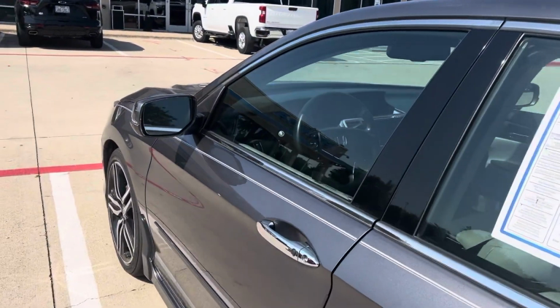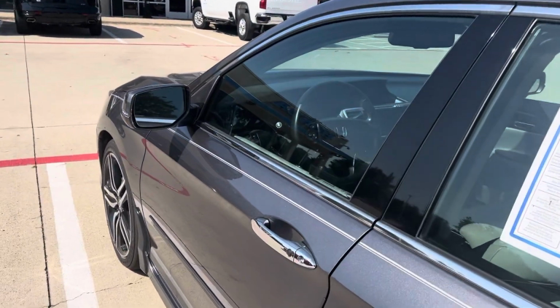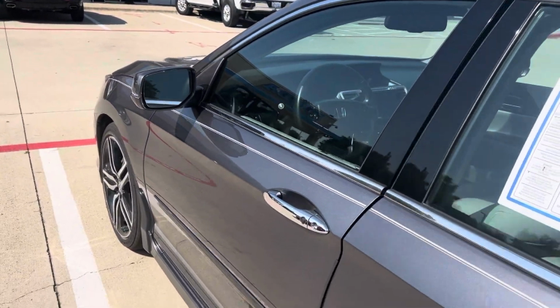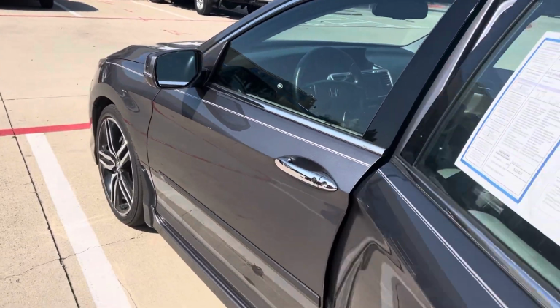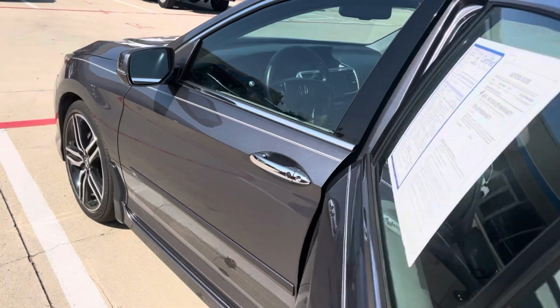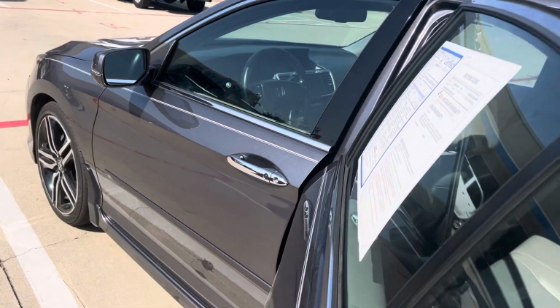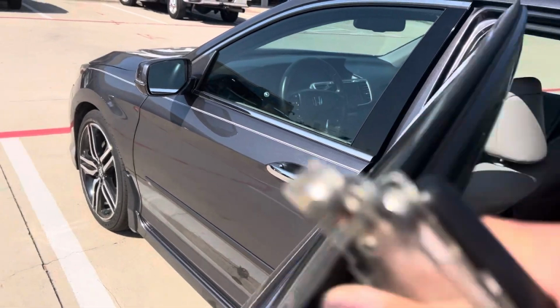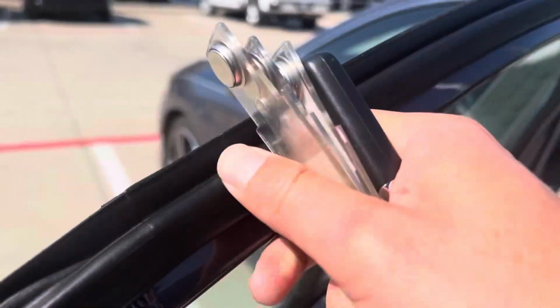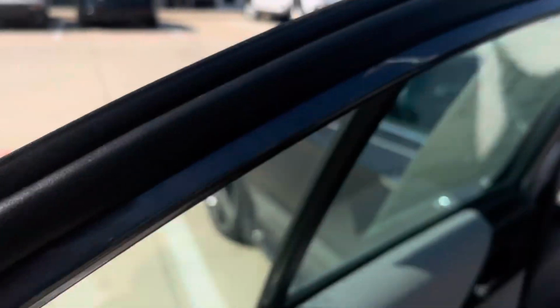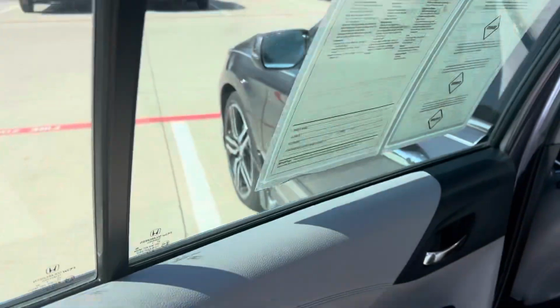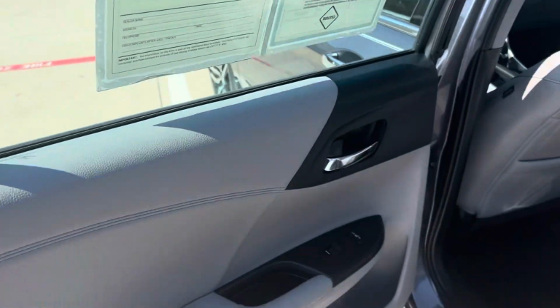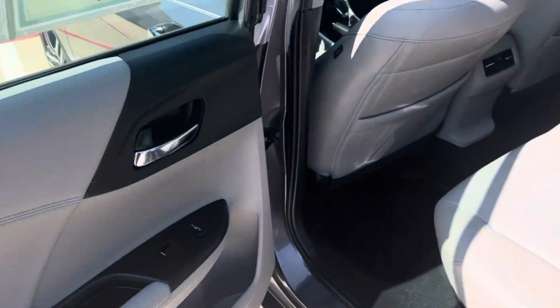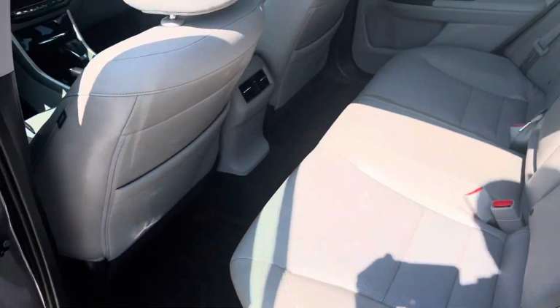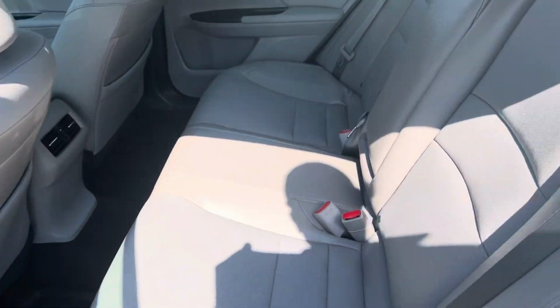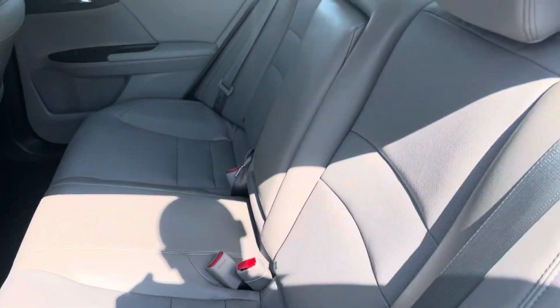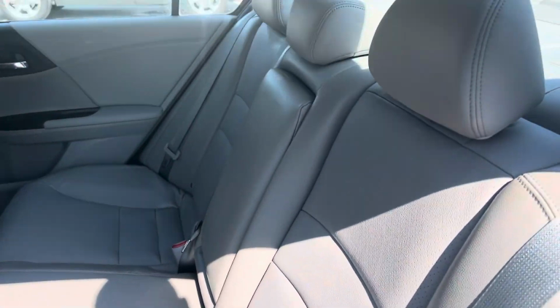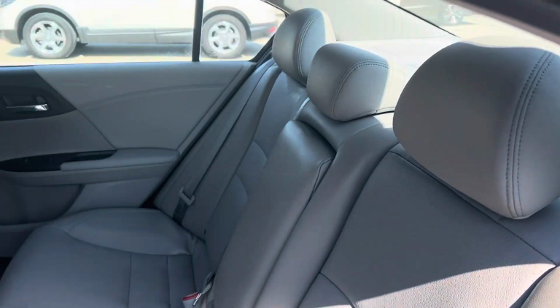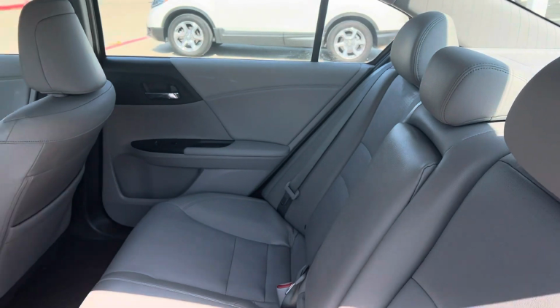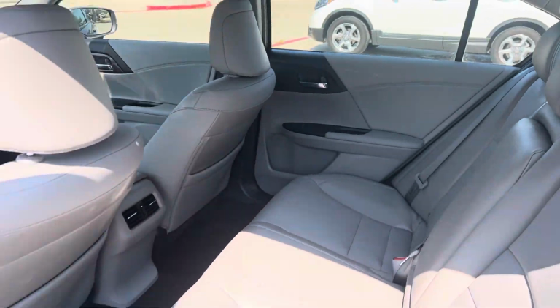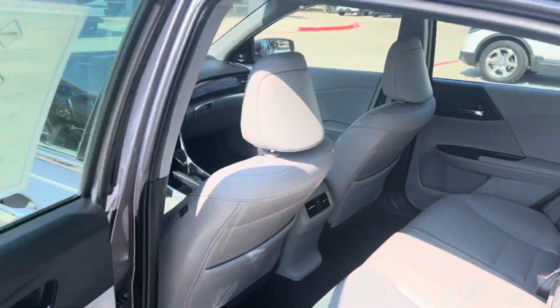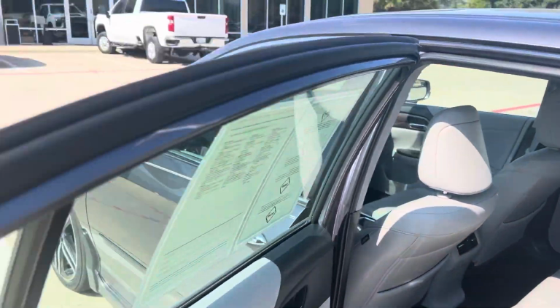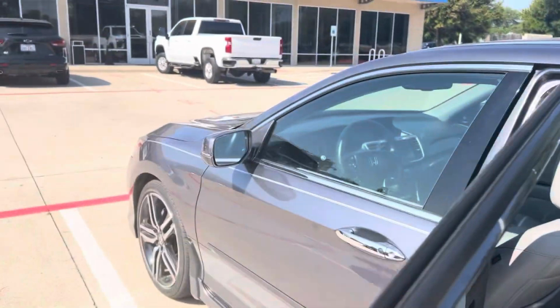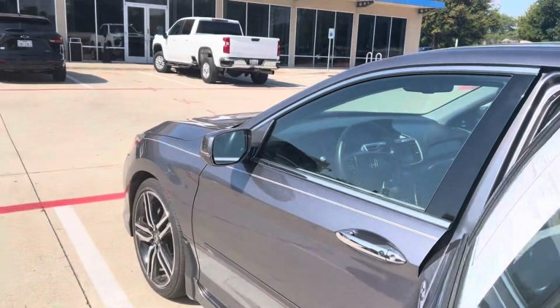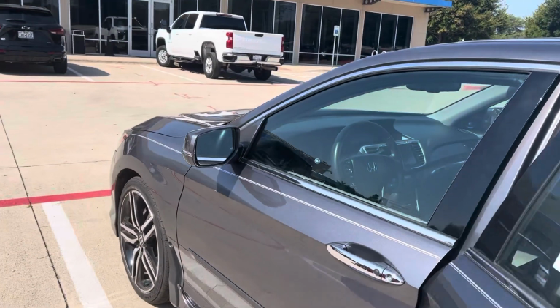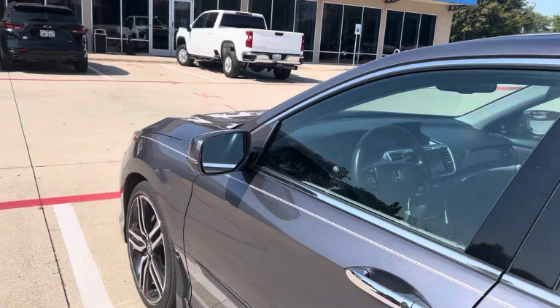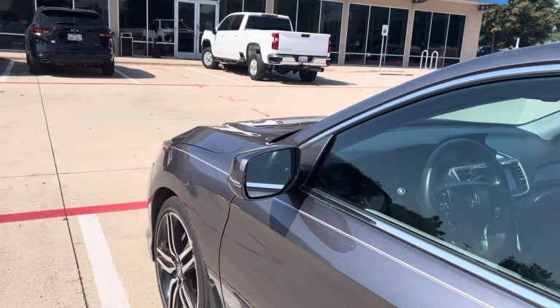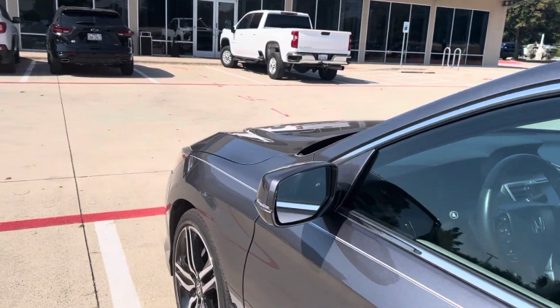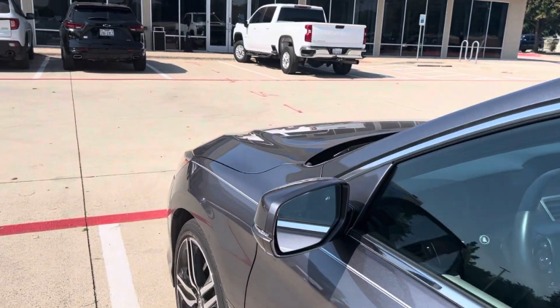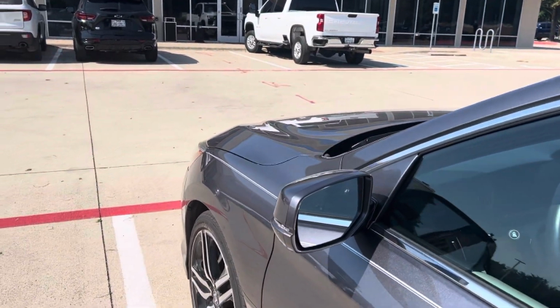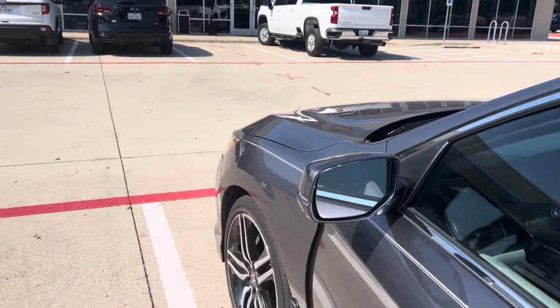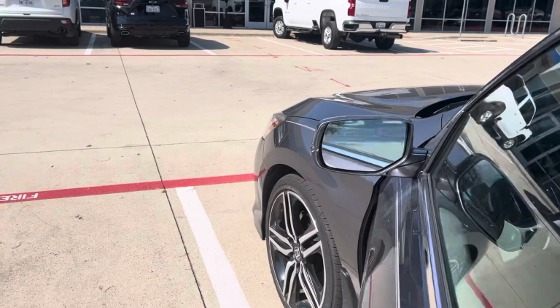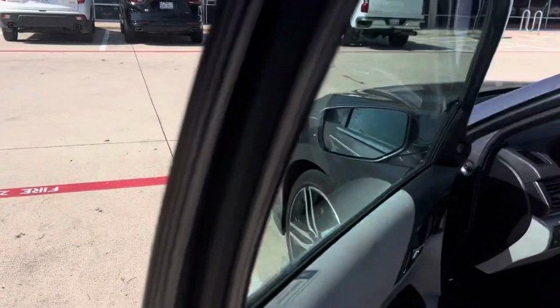Only 75,000 miles on this one, certified pre-owned. You've got your leather interior, super clean. This car has been very well taken care of.